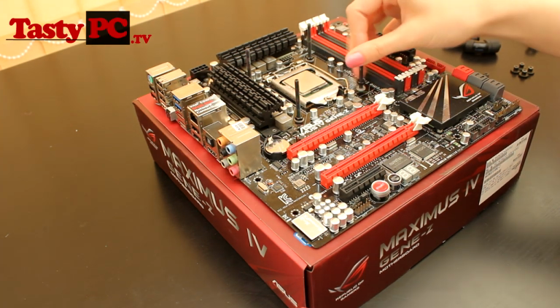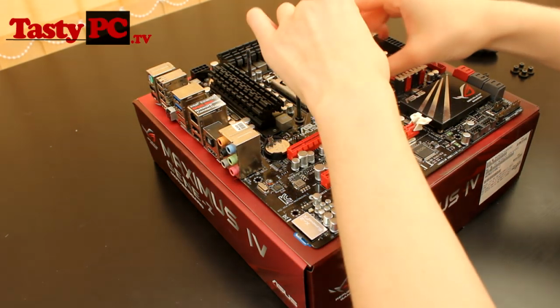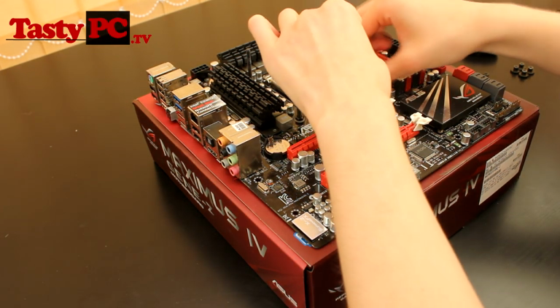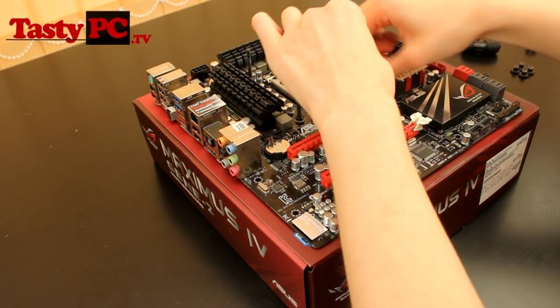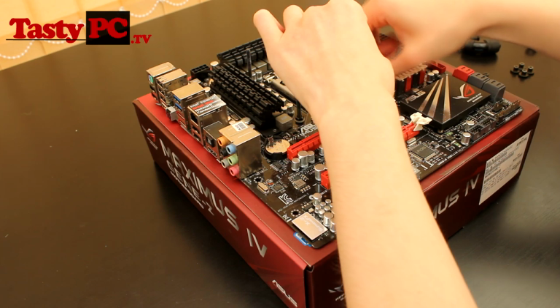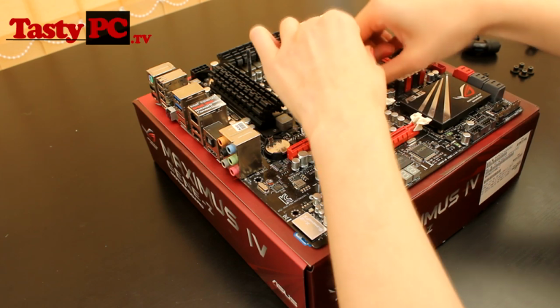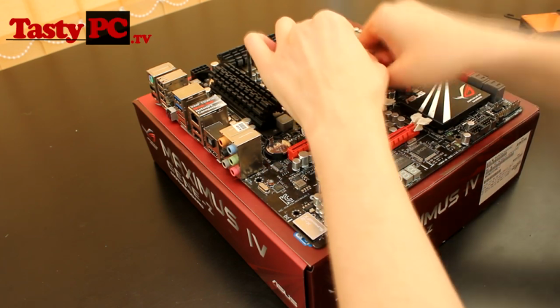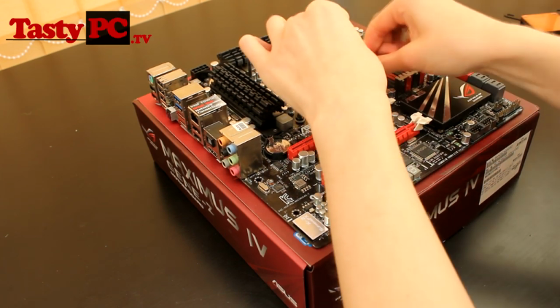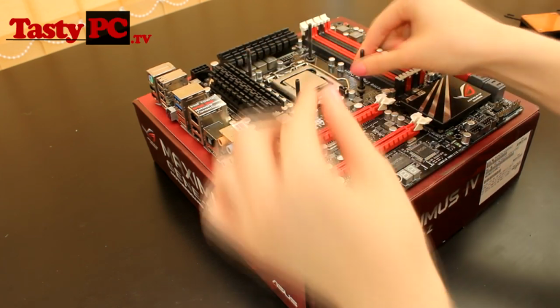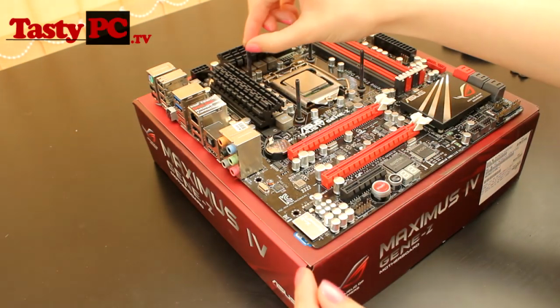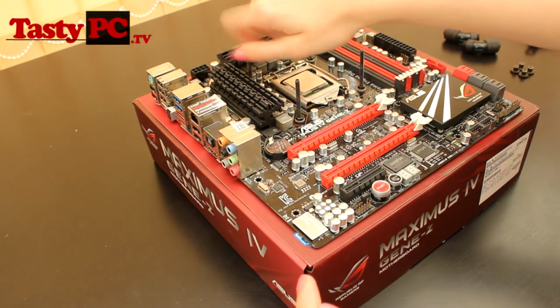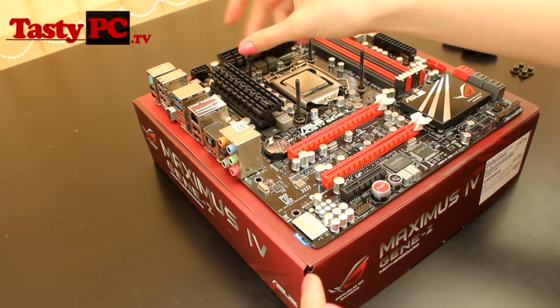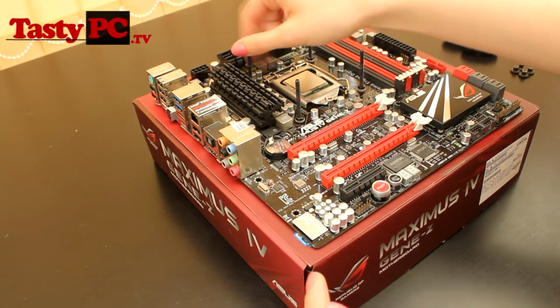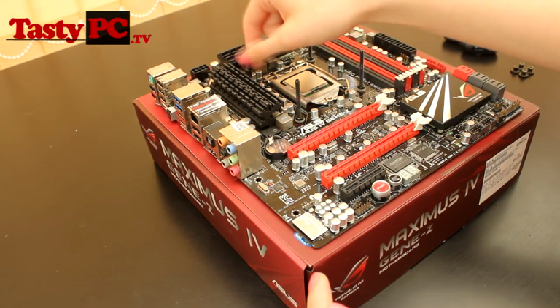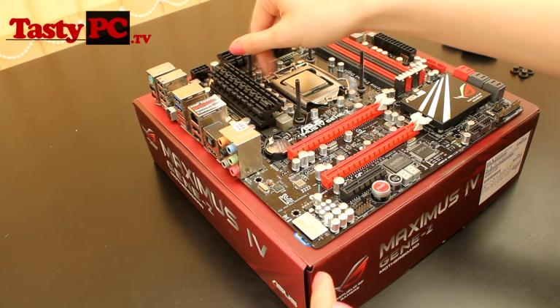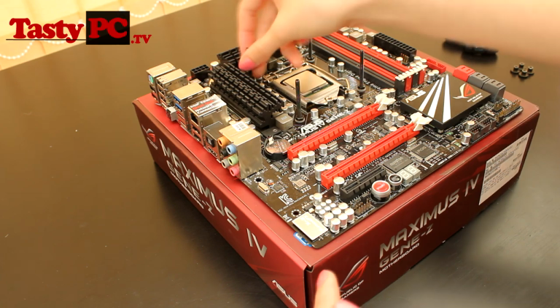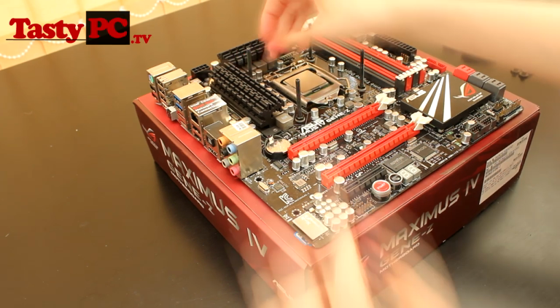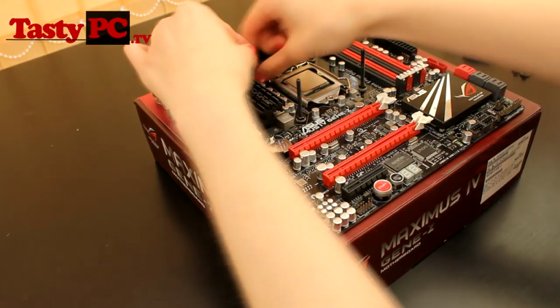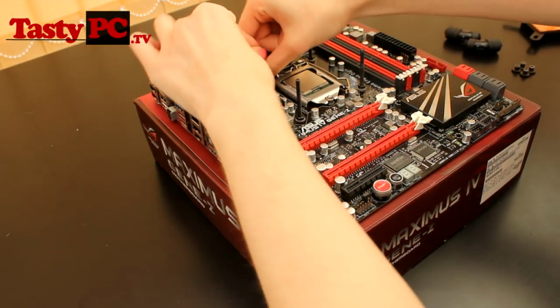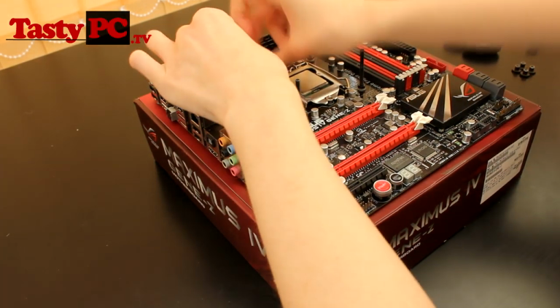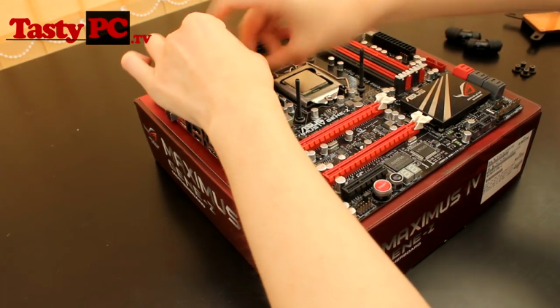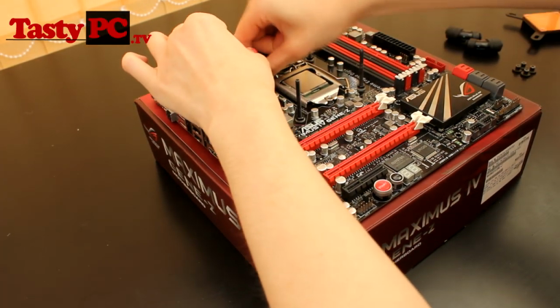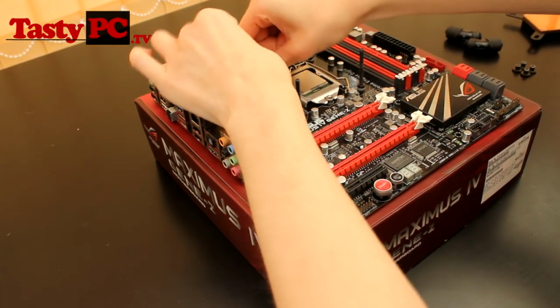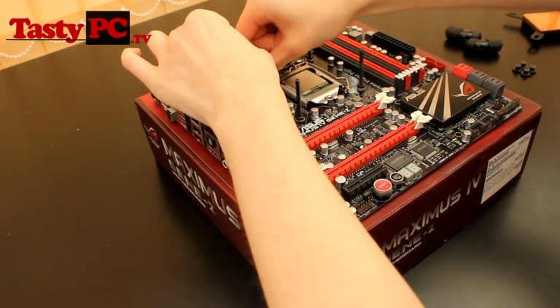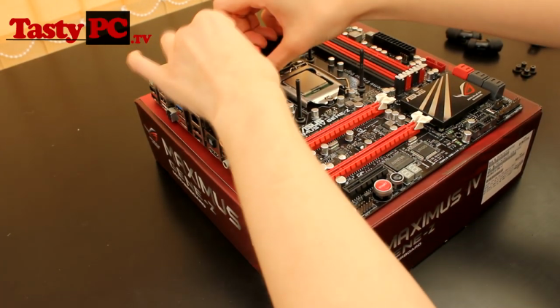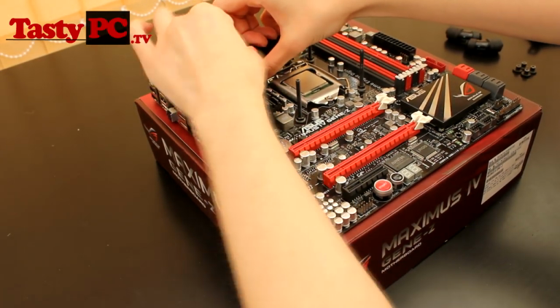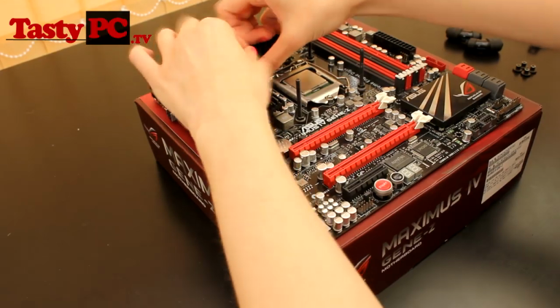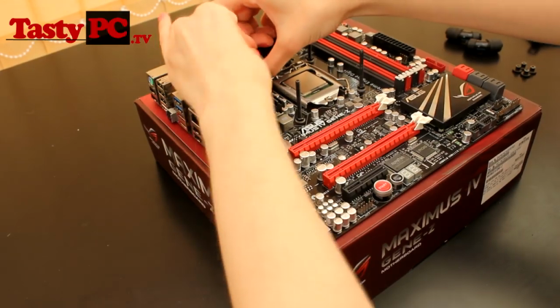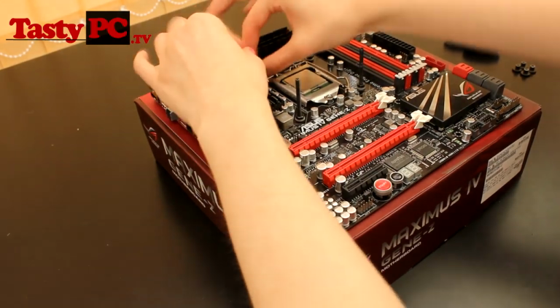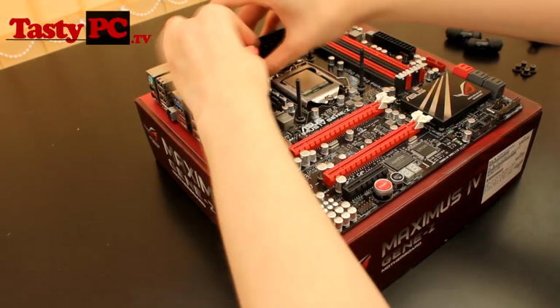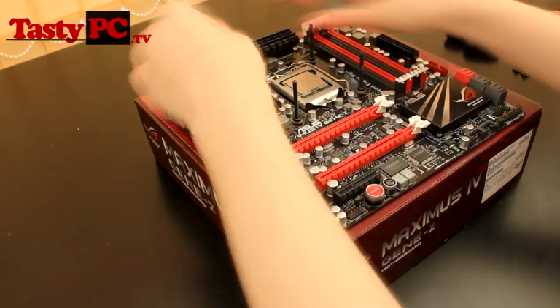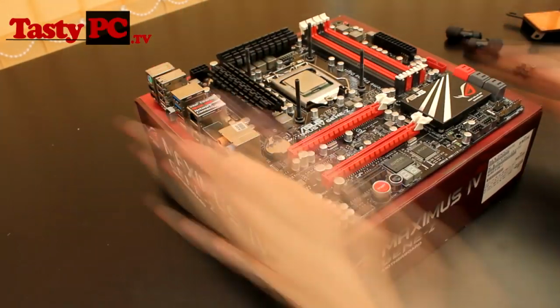I am also running a competition with AquaTuning at the moment where you can win one of two Alpha Cool water blocks. That ends in two days on the 10th. All you have to do to enter is go to AquaTuning's Facebook page and post in a comment: Tasty PC sent me.